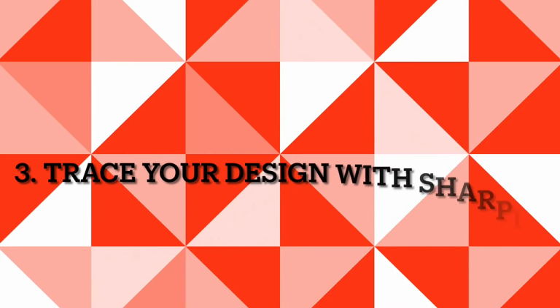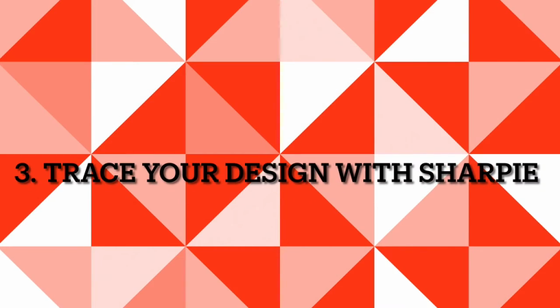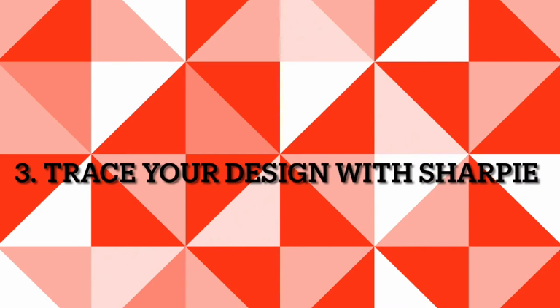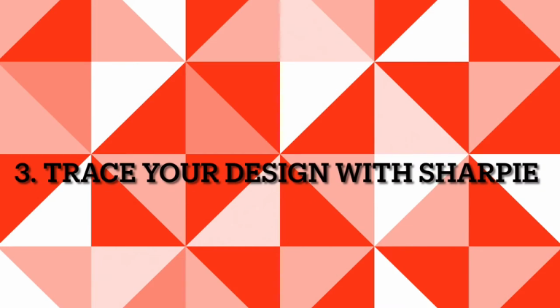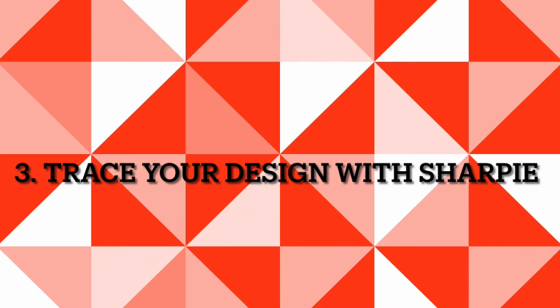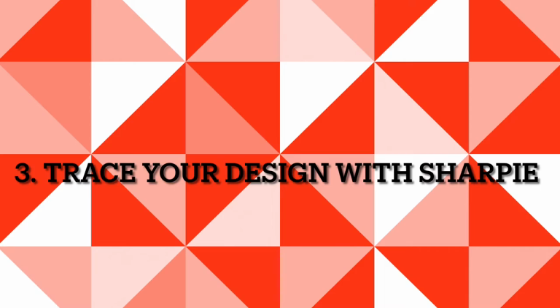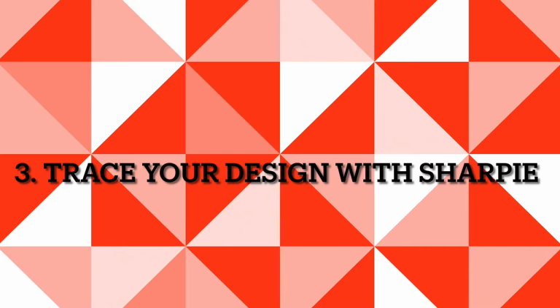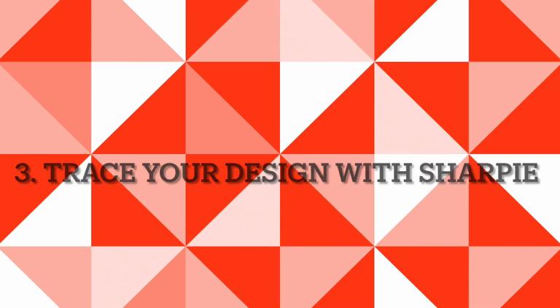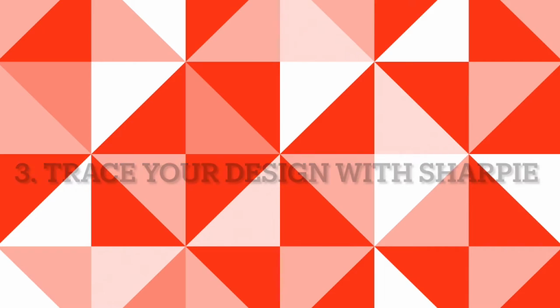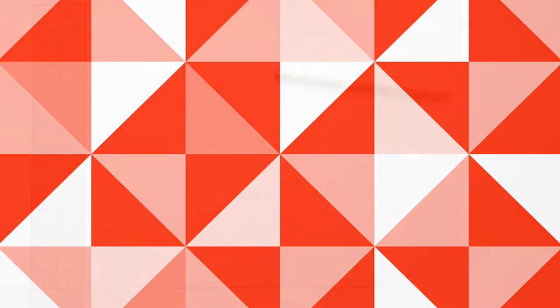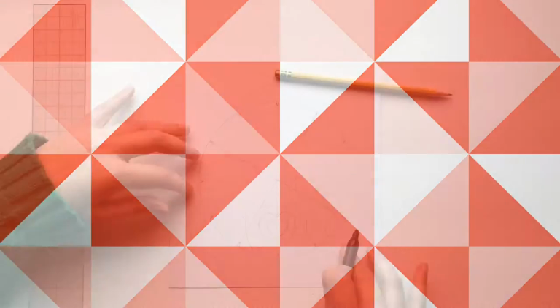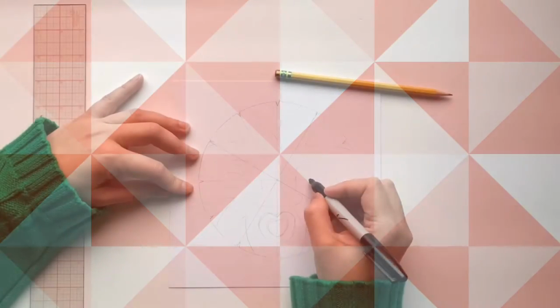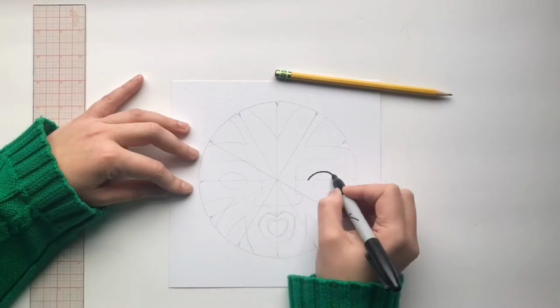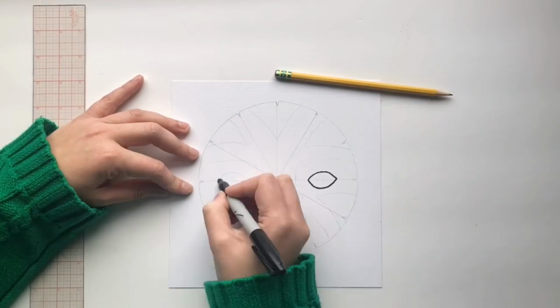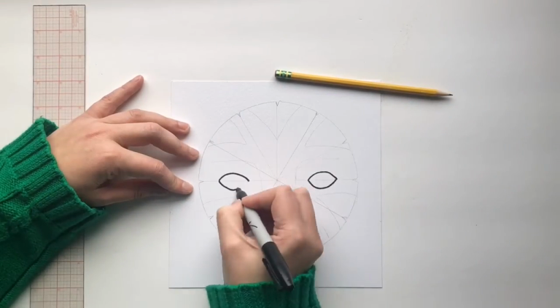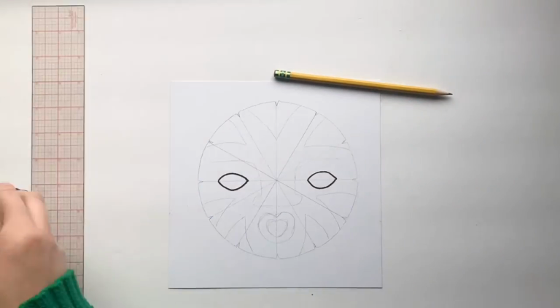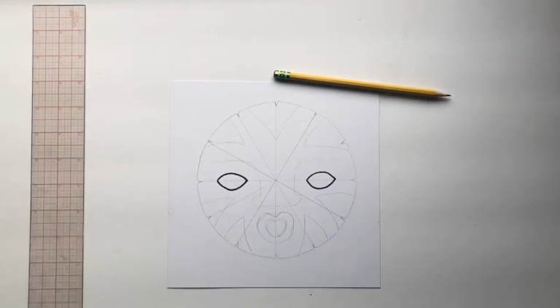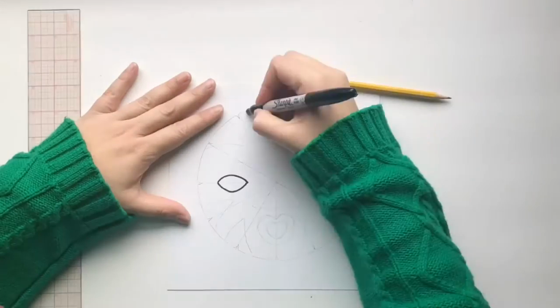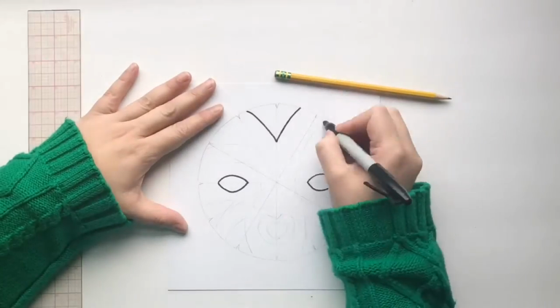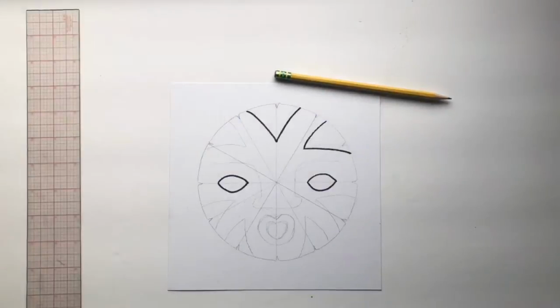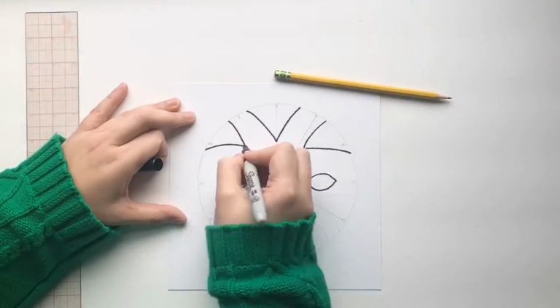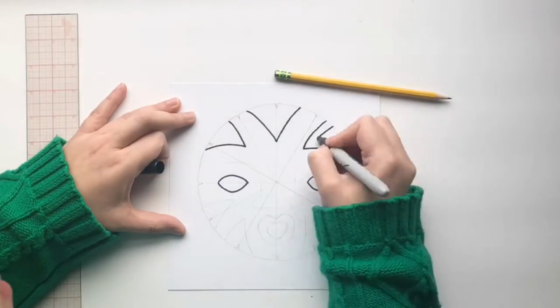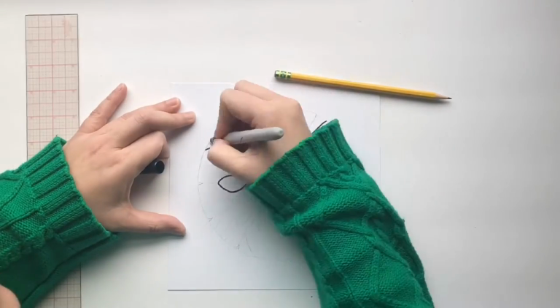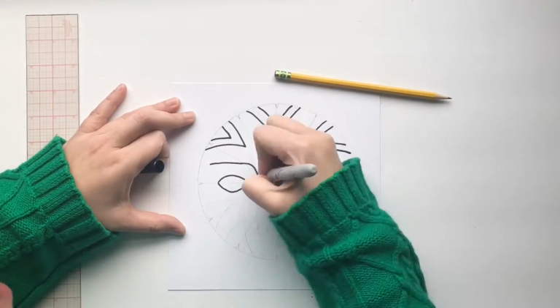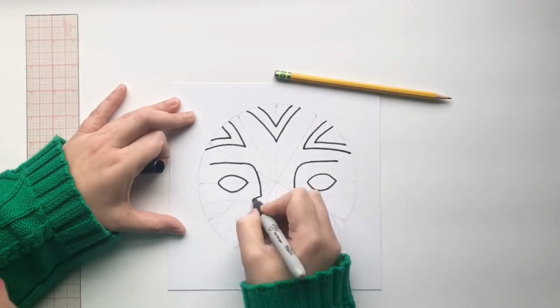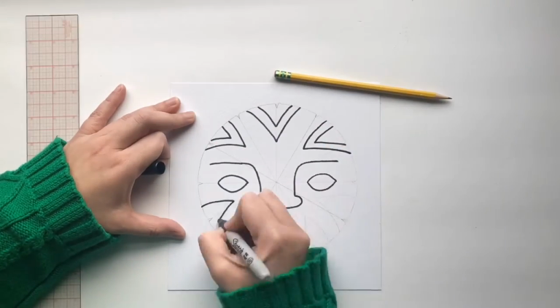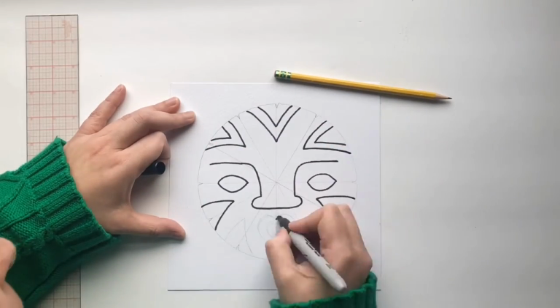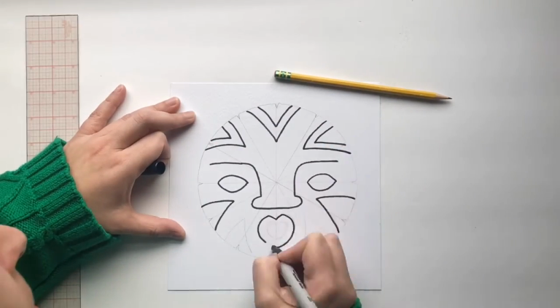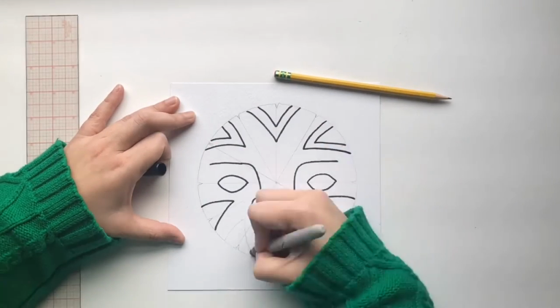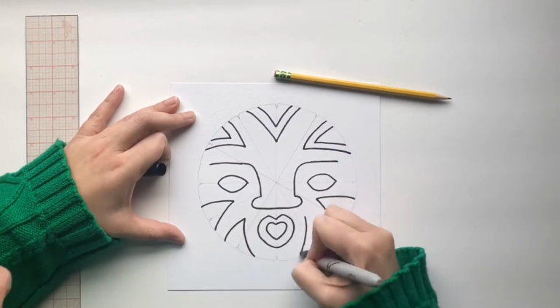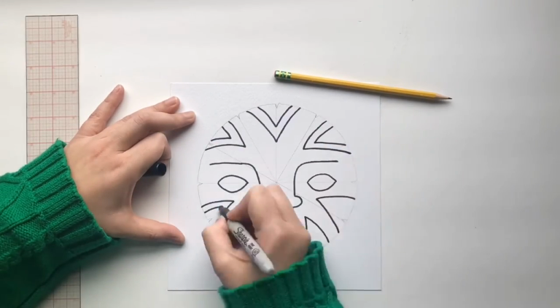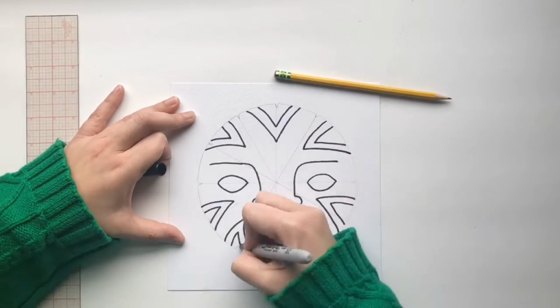Step three: trace your design with Sharpie. Trace your design carefully — at this time you can think of different details you can add.